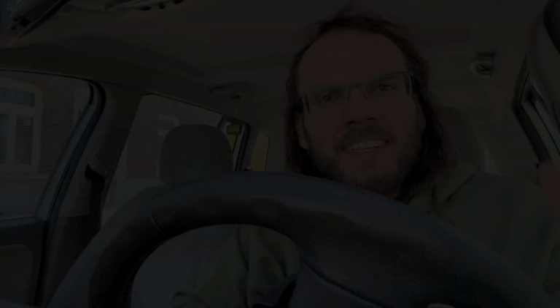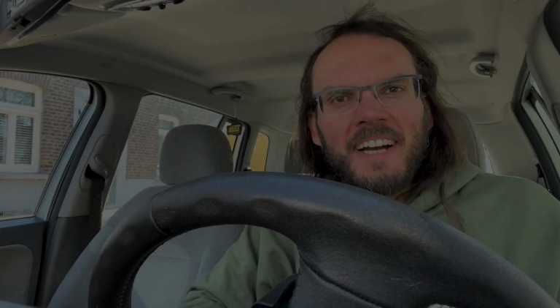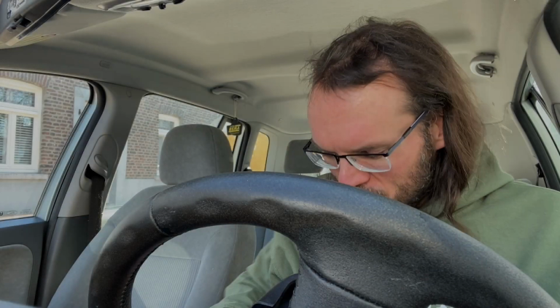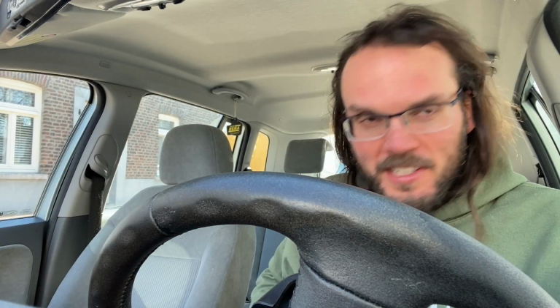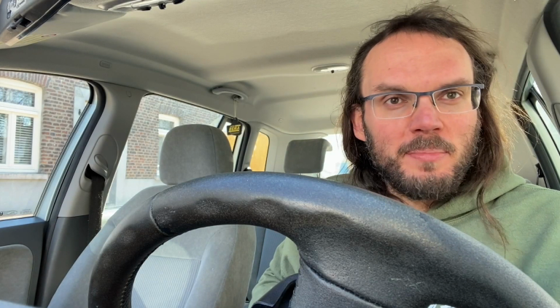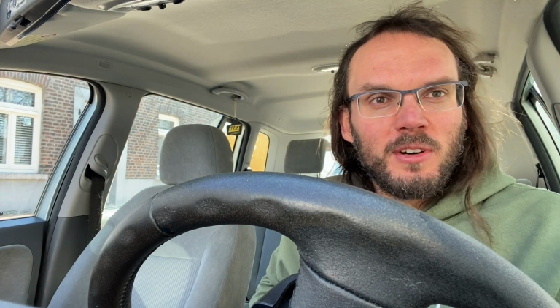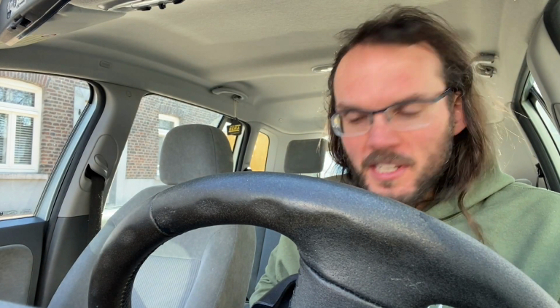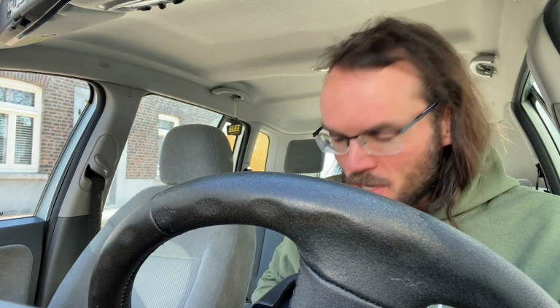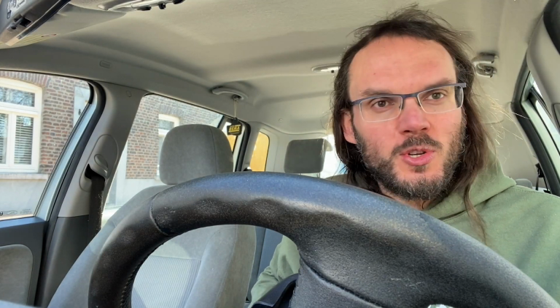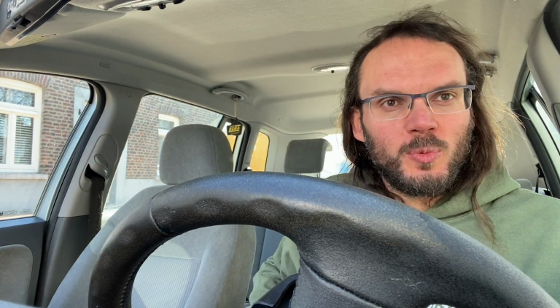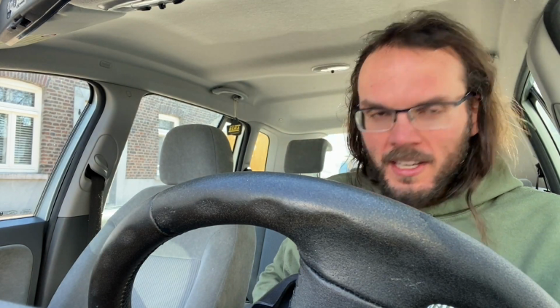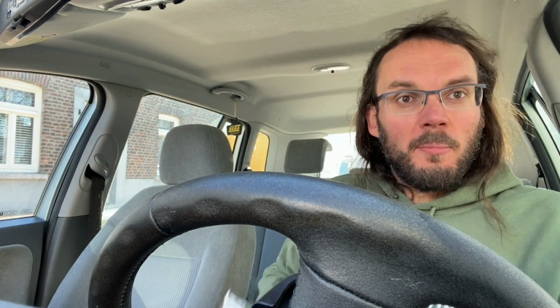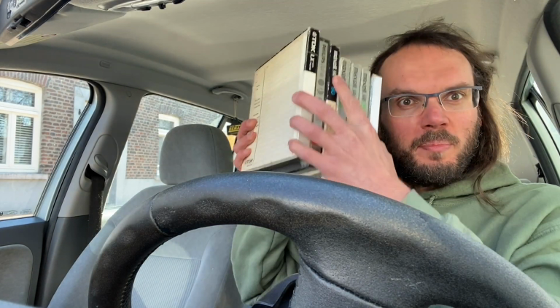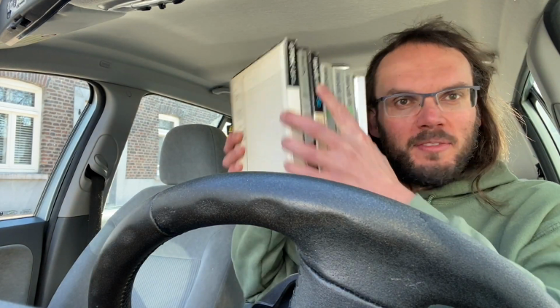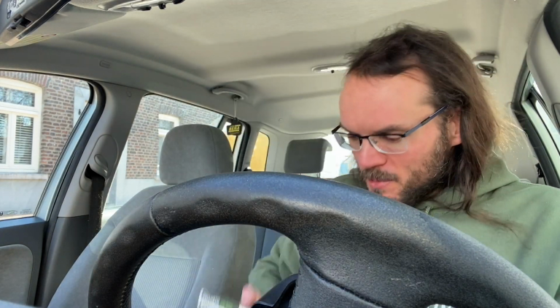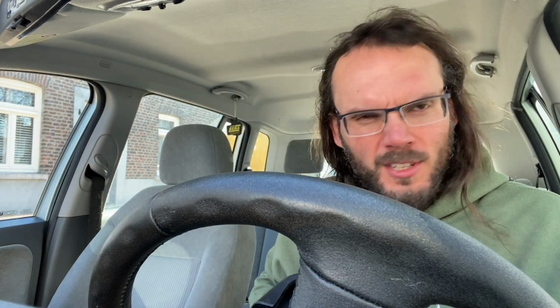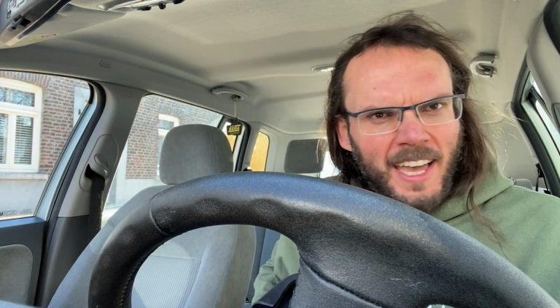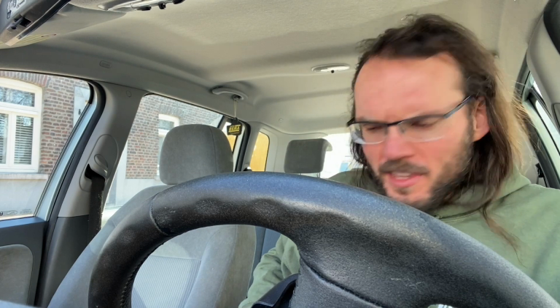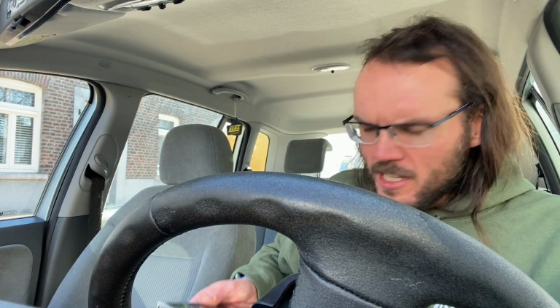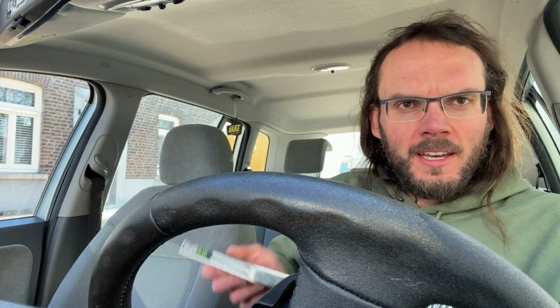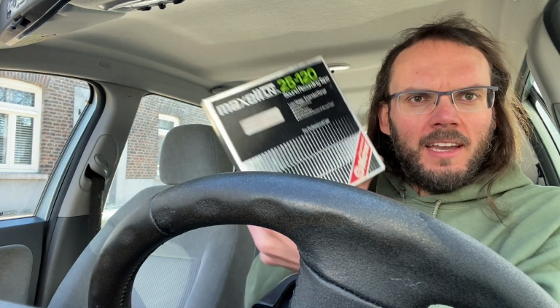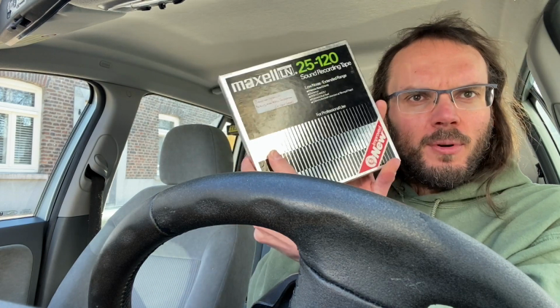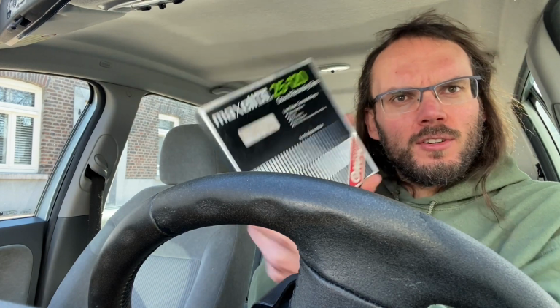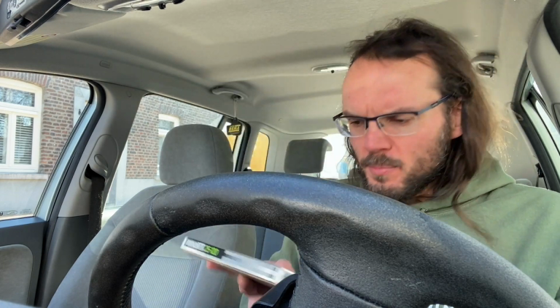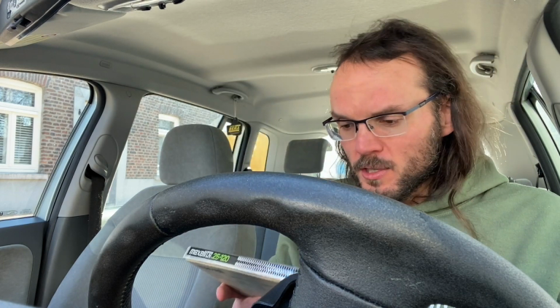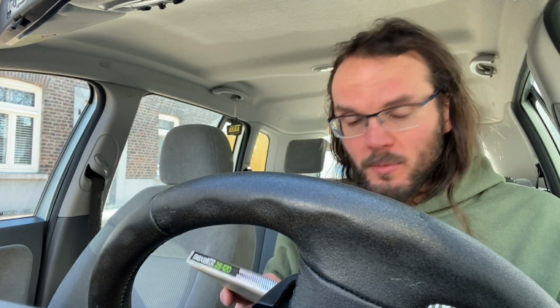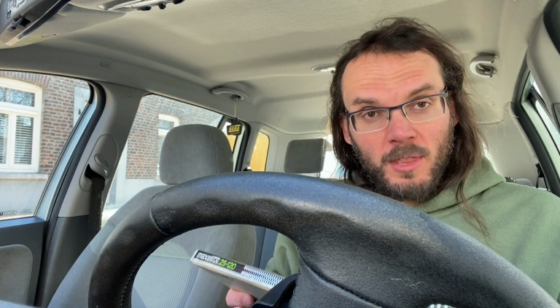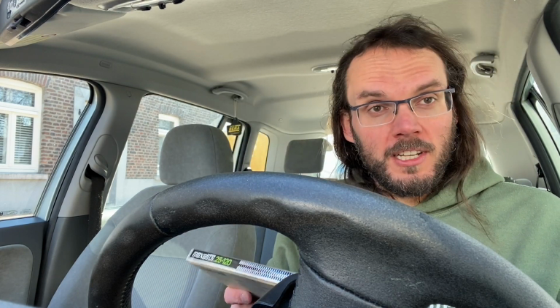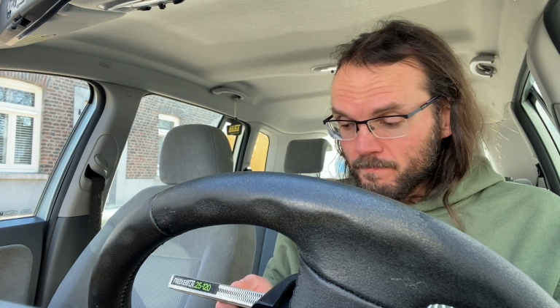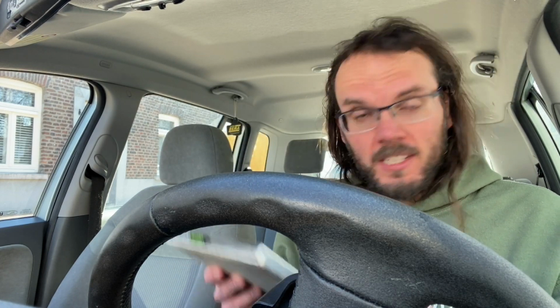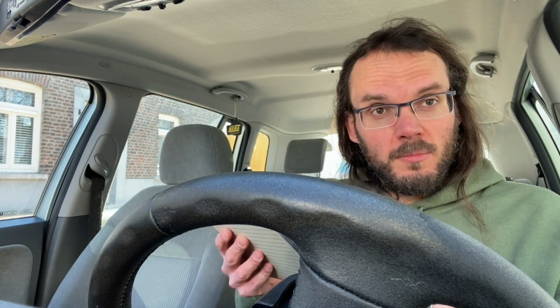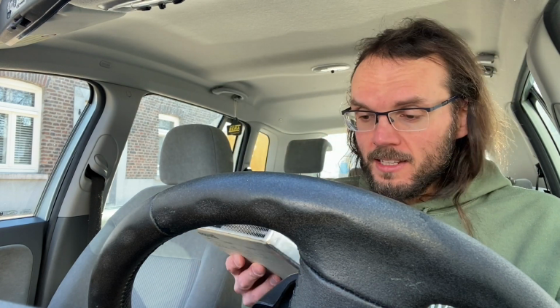I'm sitting outside the post office. Here's a short one. I bought a pile of tapes just for the heck of it — they were cheap. If the boxes correspond with what's in them, this is not a bad deal.